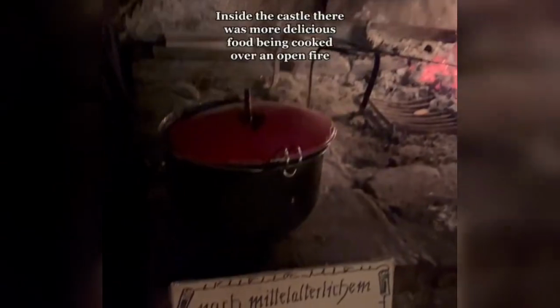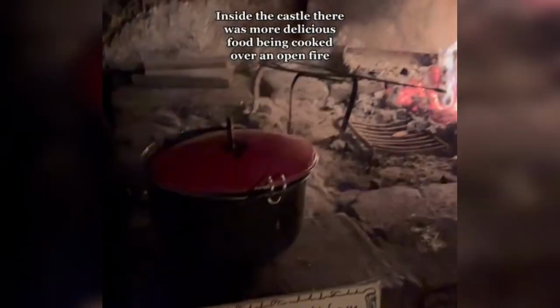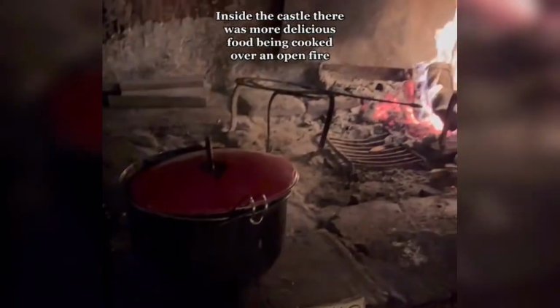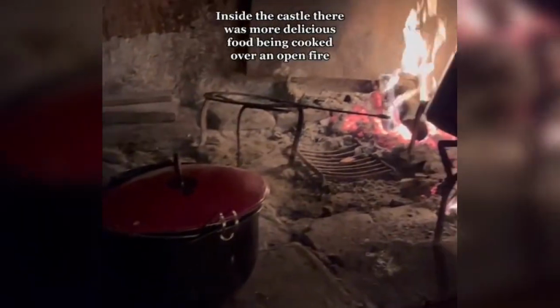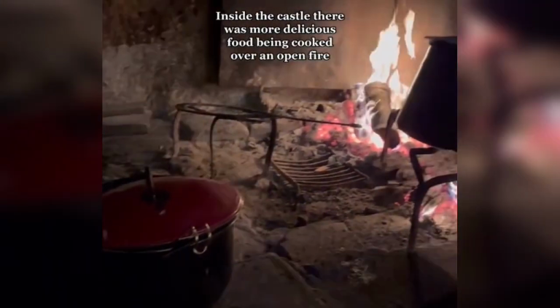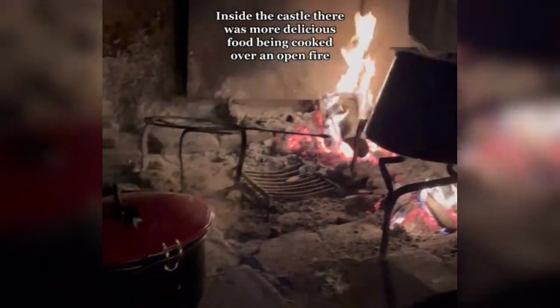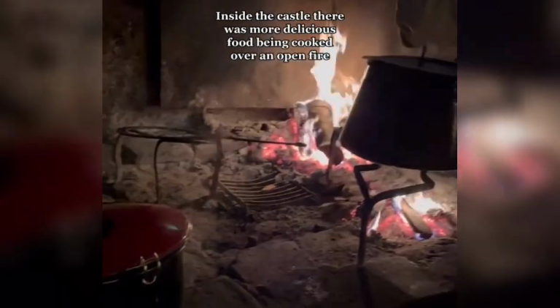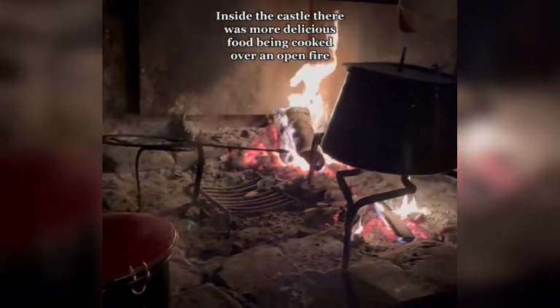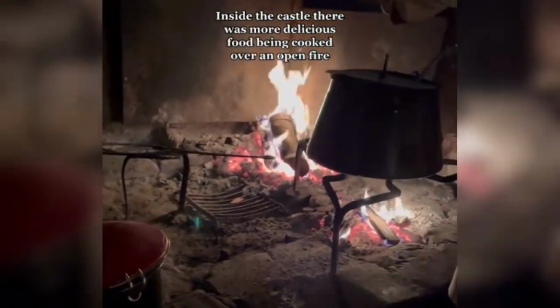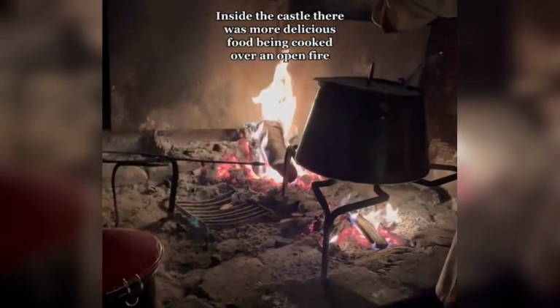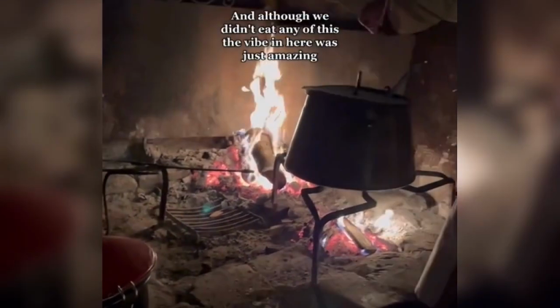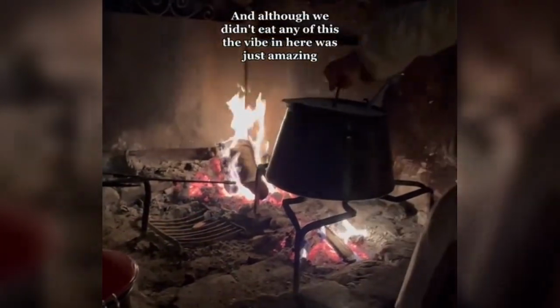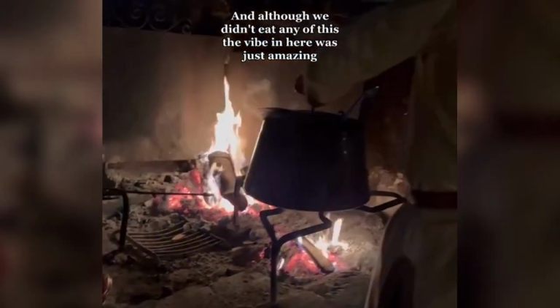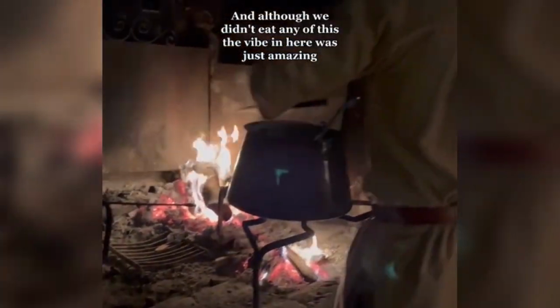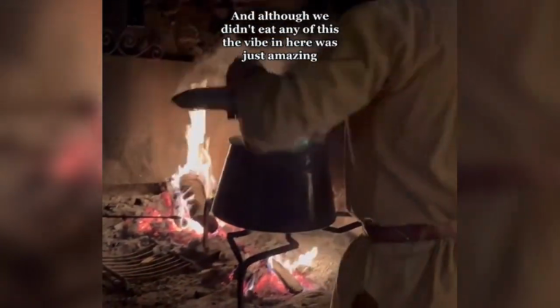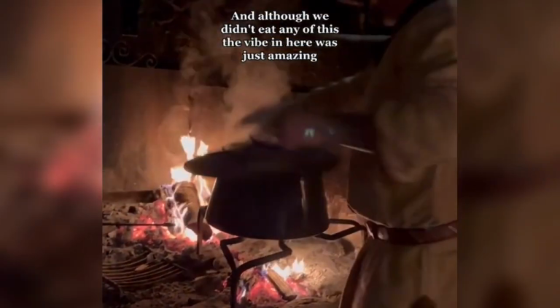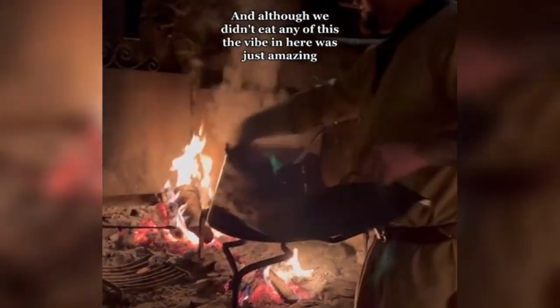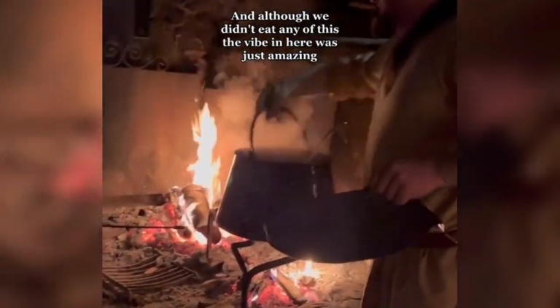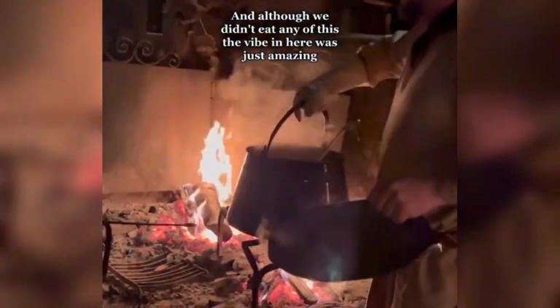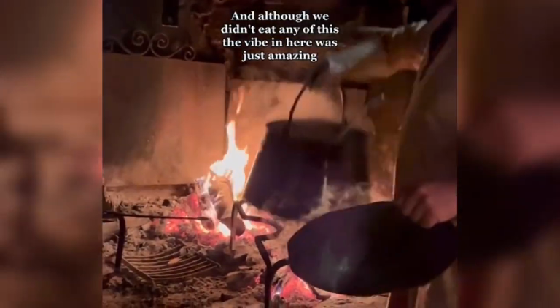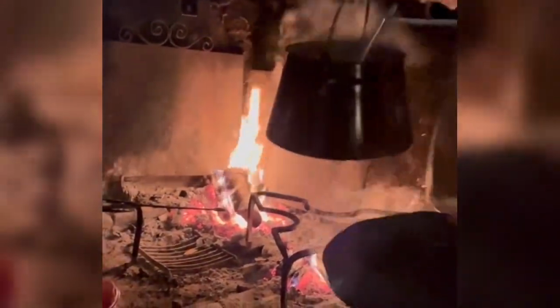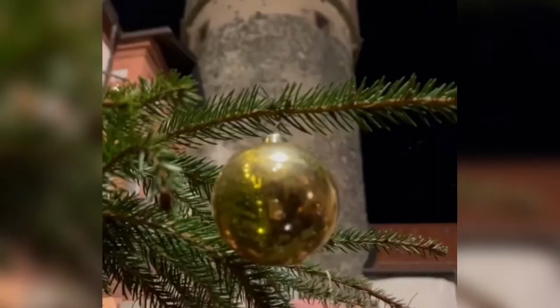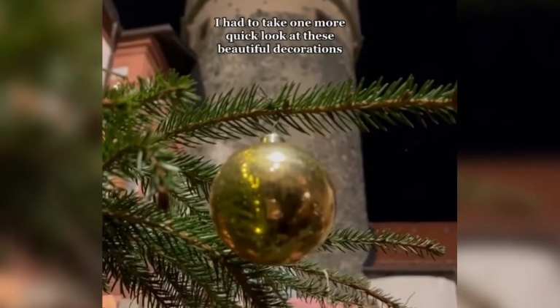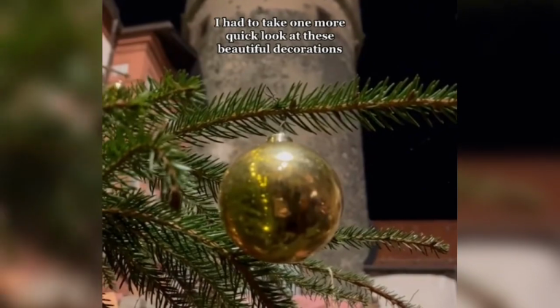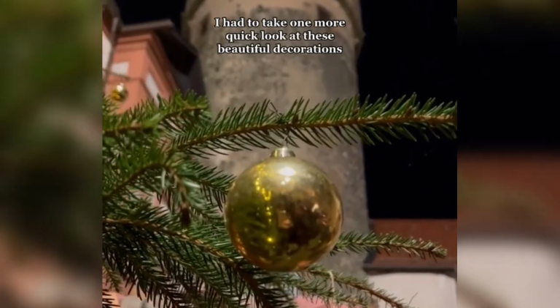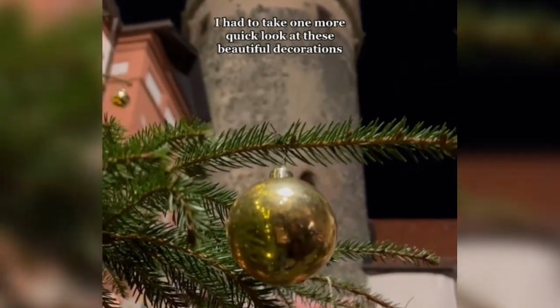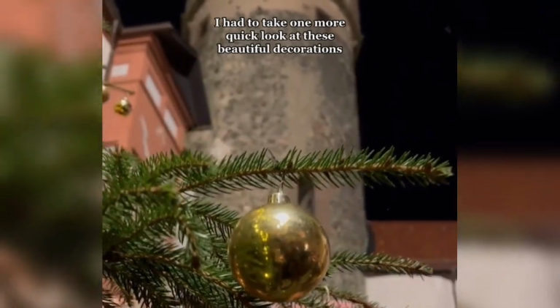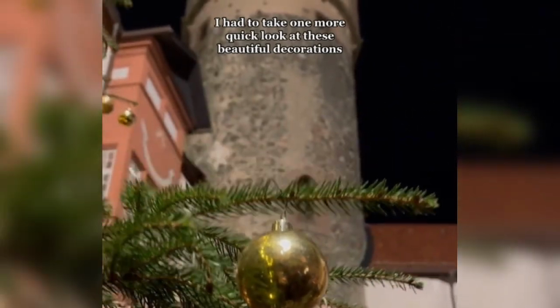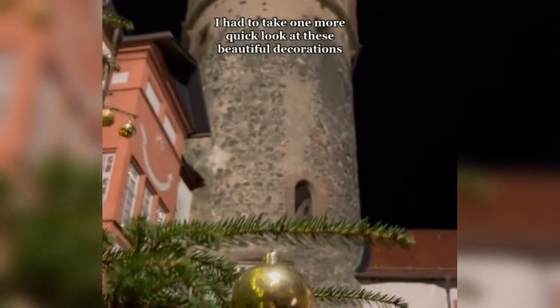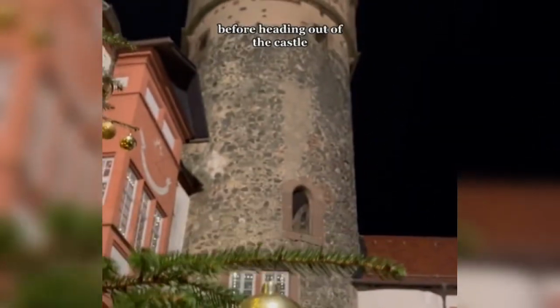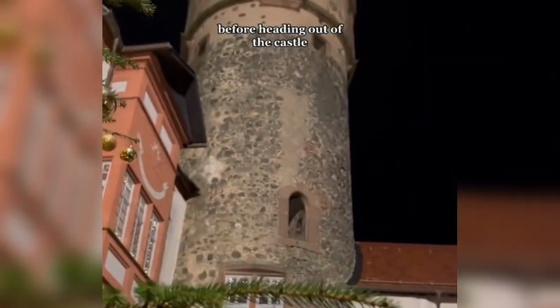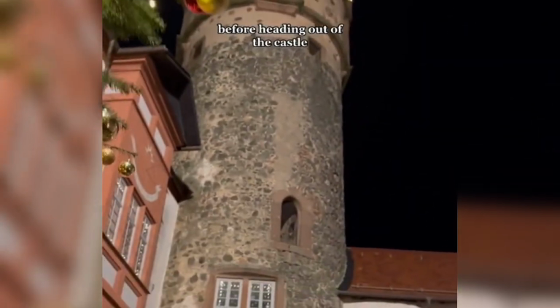Inside the castle there was more delicious food being cooked over an open fire, and although we didn't eat any of this, the vibe in here was just amazing. I had to take one more quick look at these beautiful decorations before heading out of the castle.